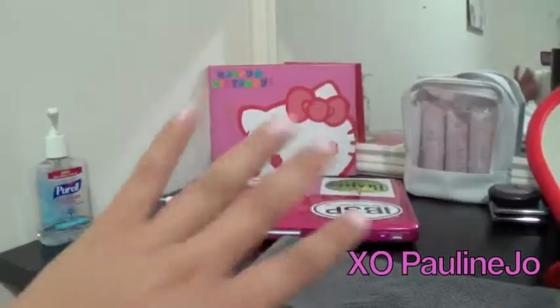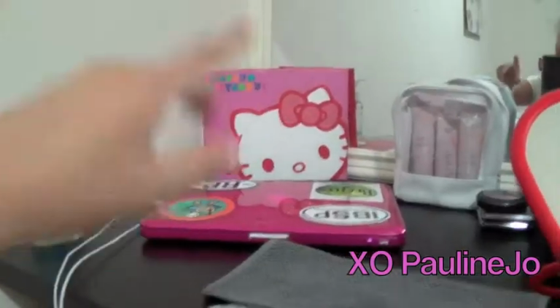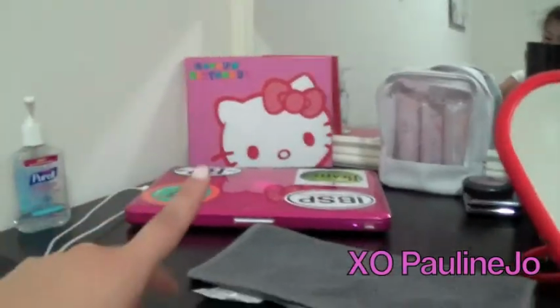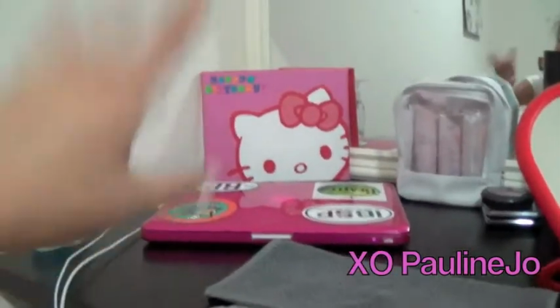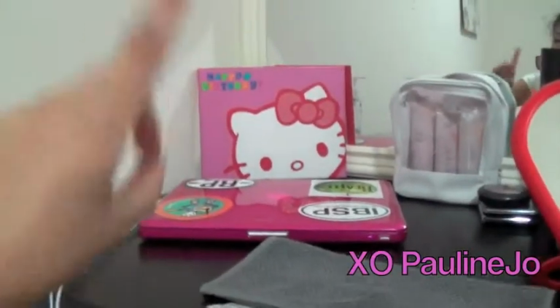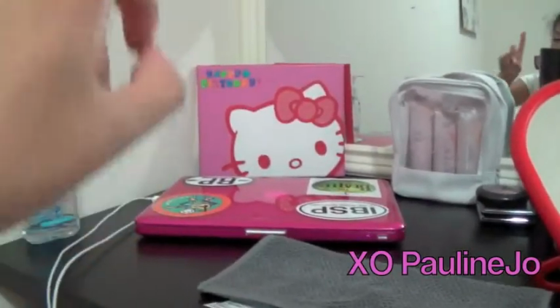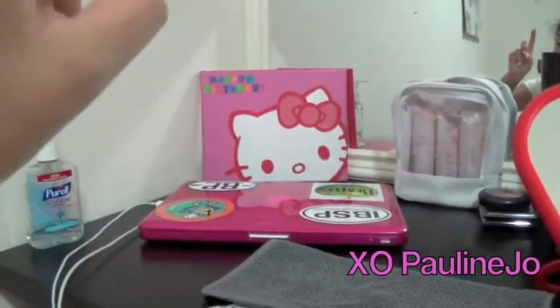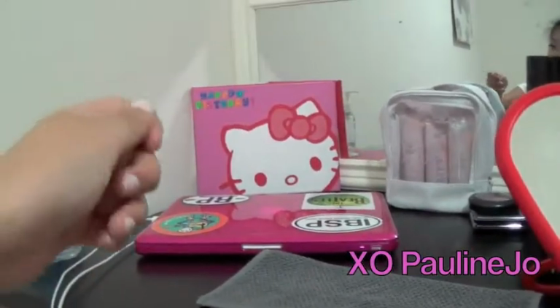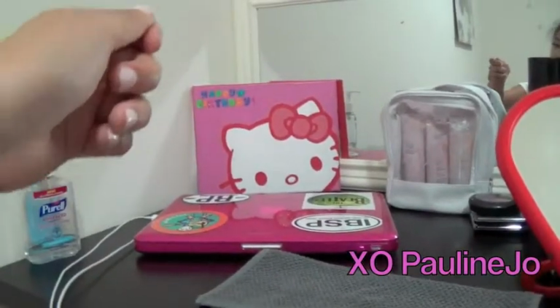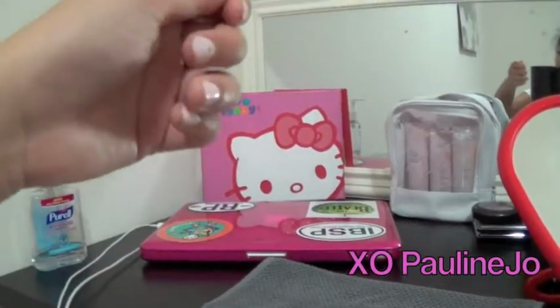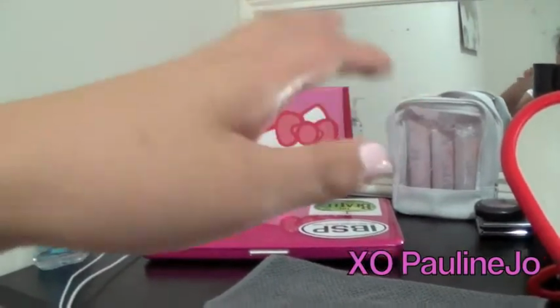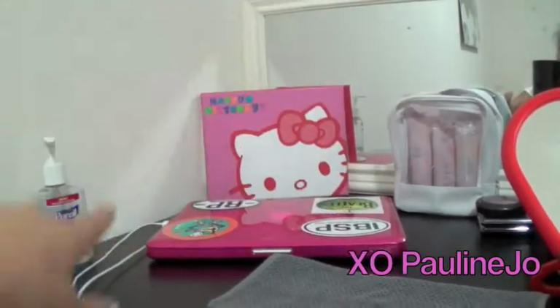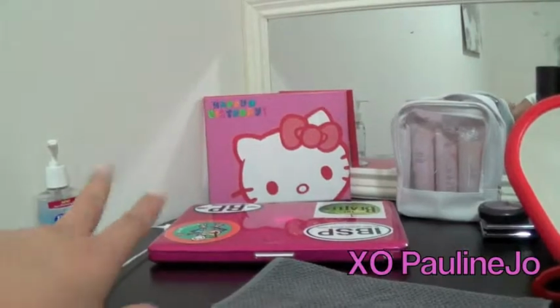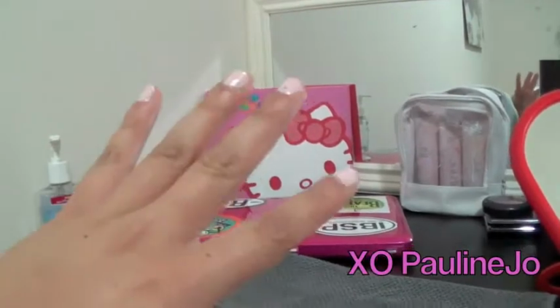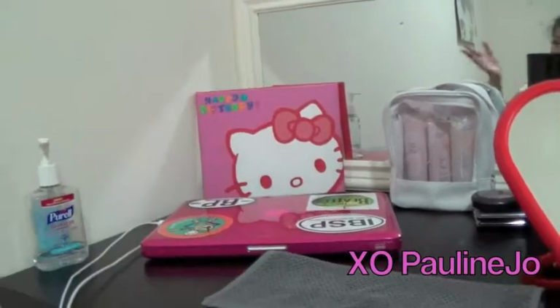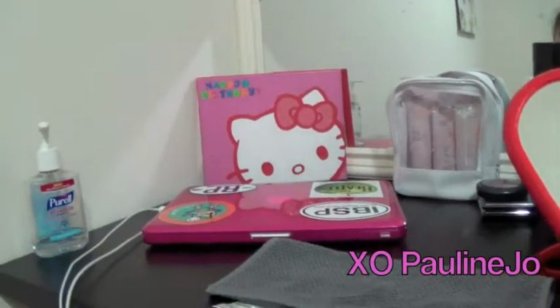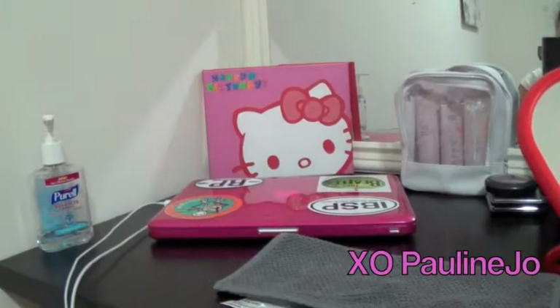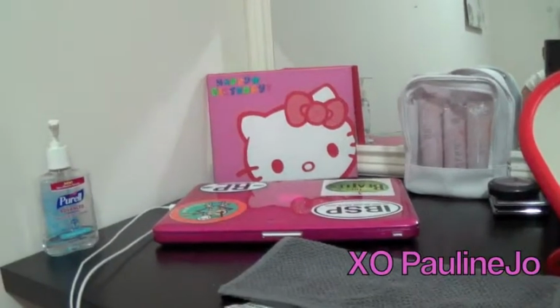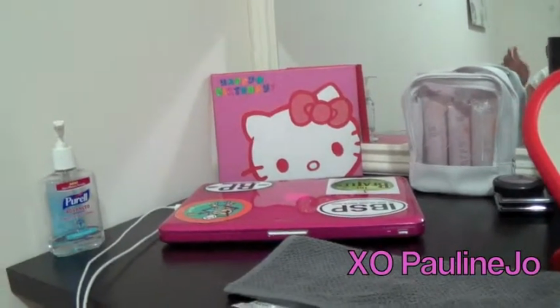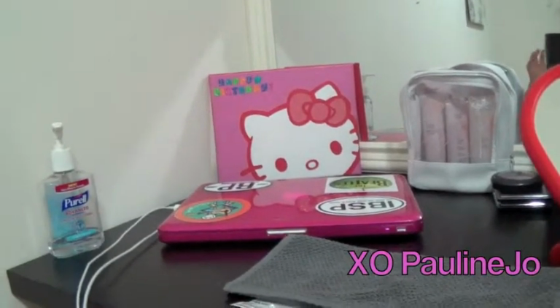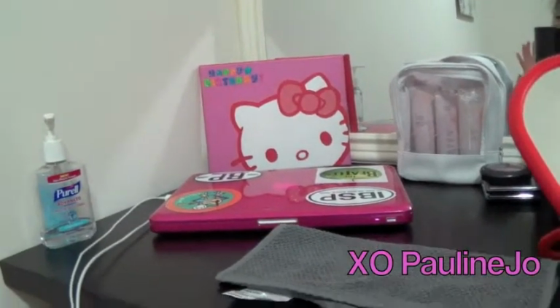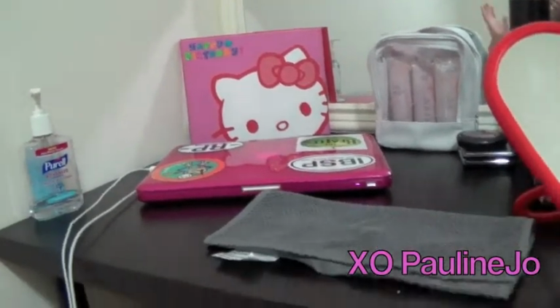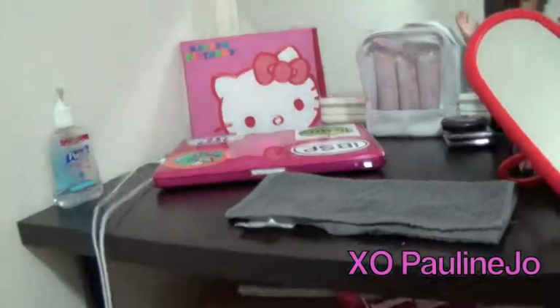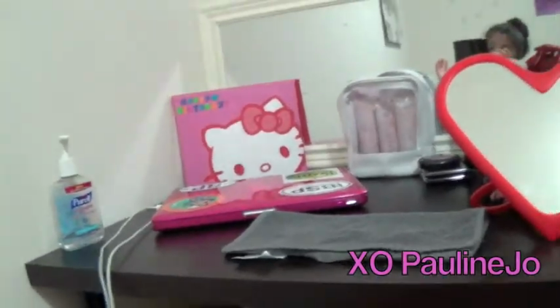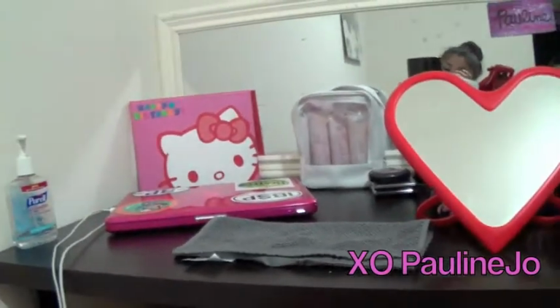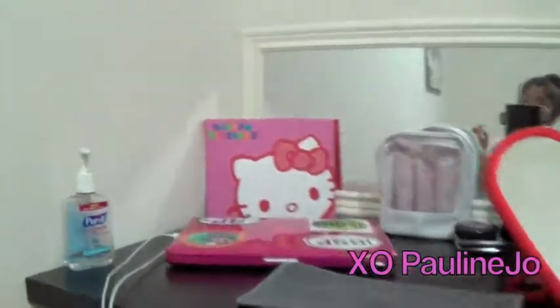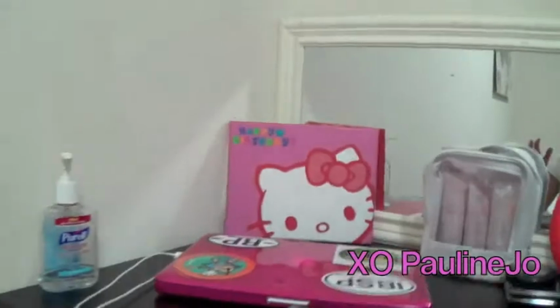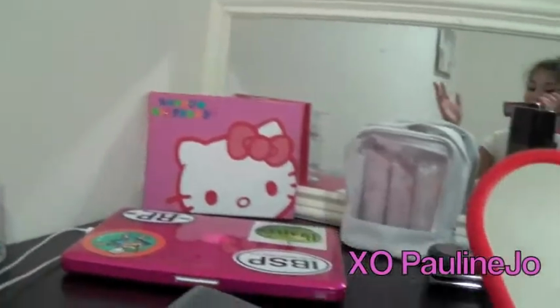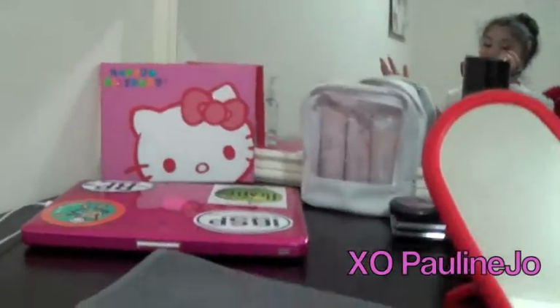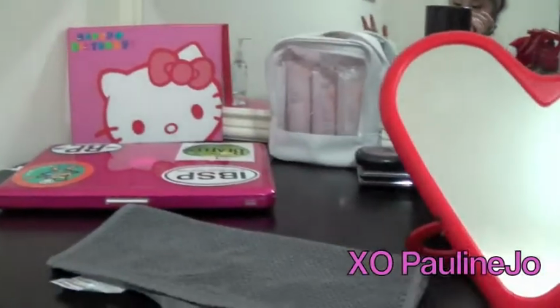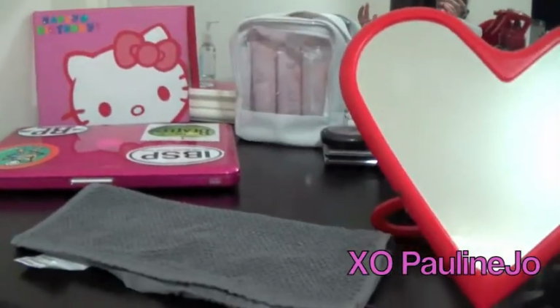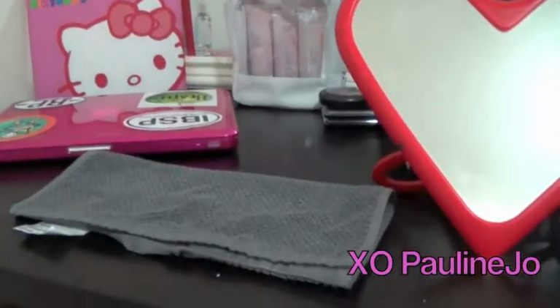This is a painting that my friend drew — the whole thing. It was just a birthday gift, so I just thought I'd show you guys that. I thought it just looks cute with the black table.